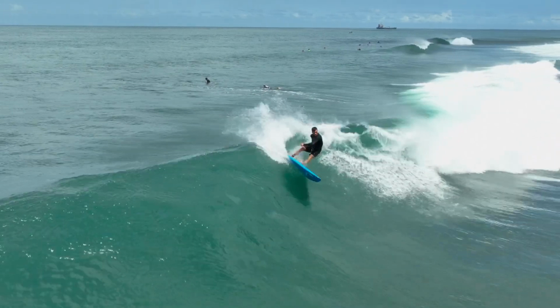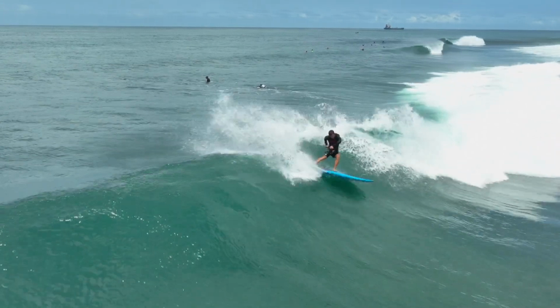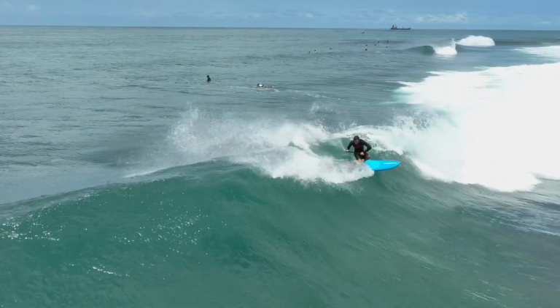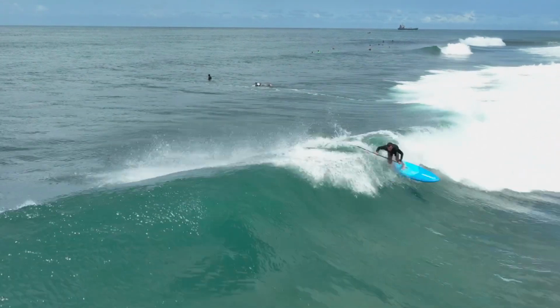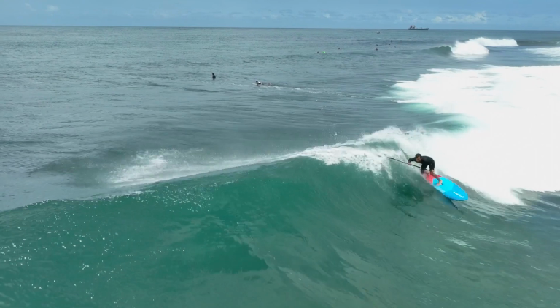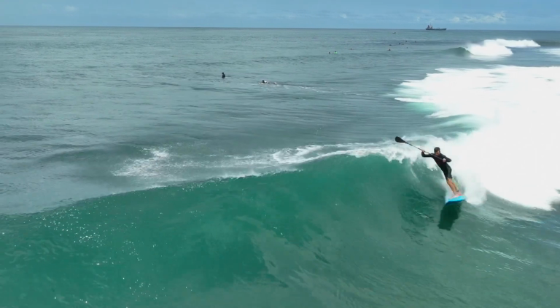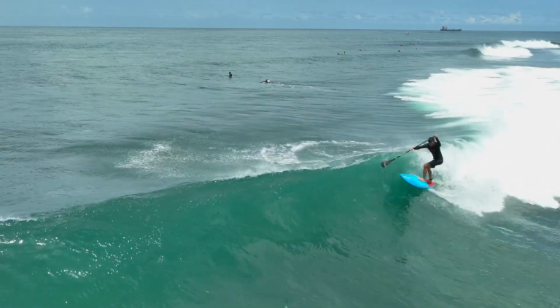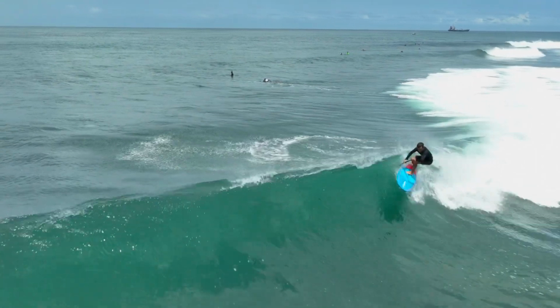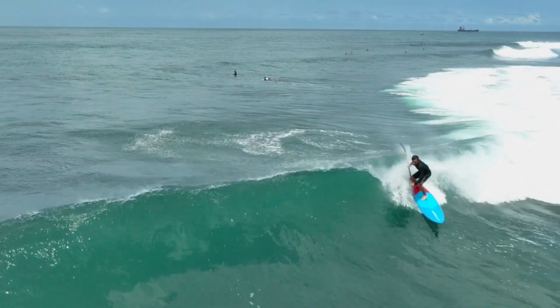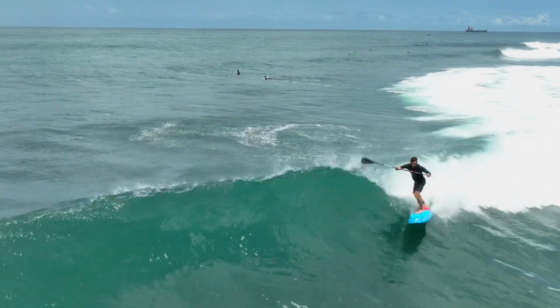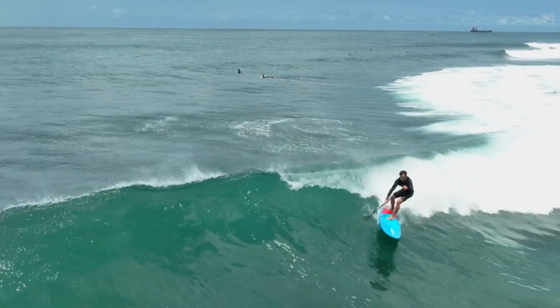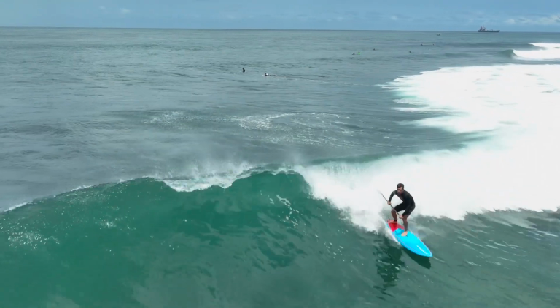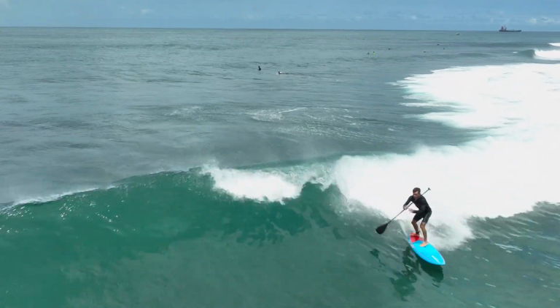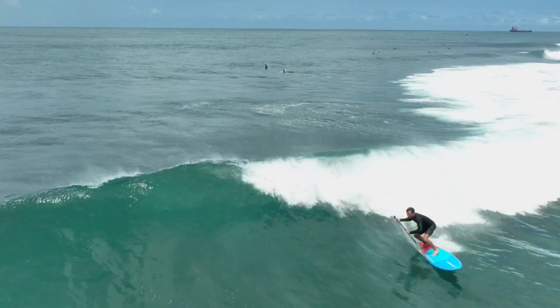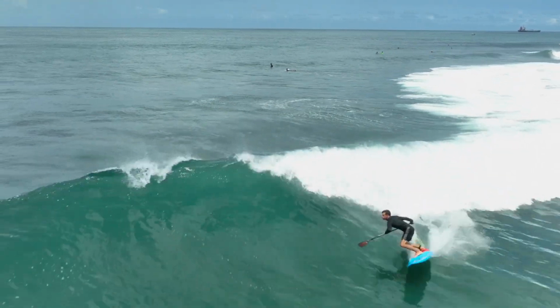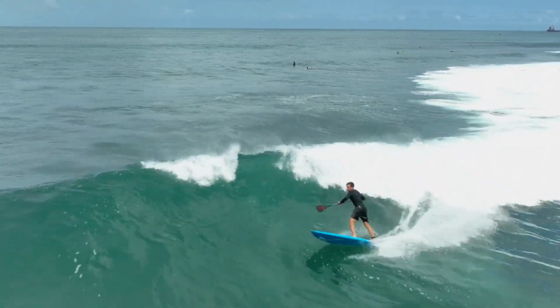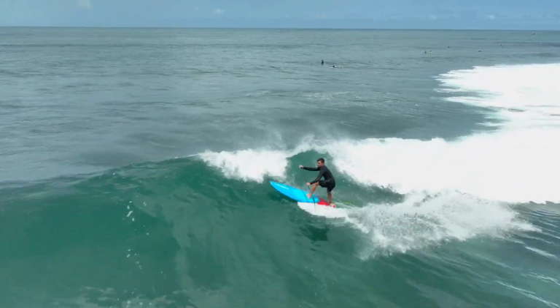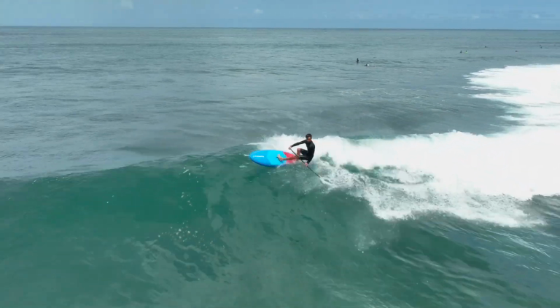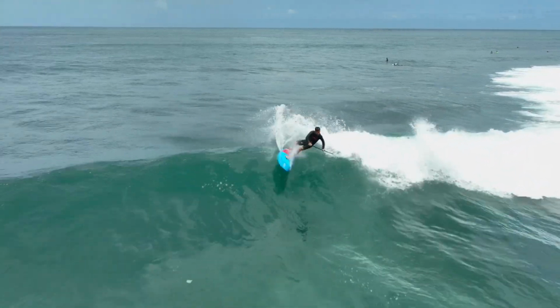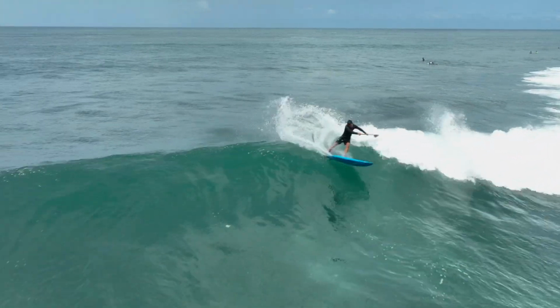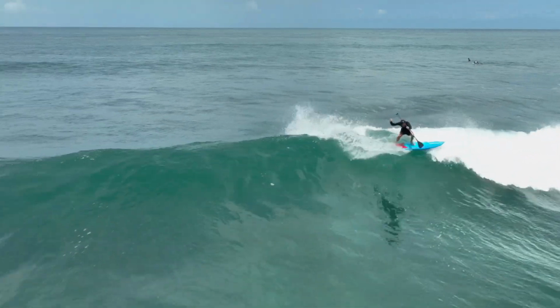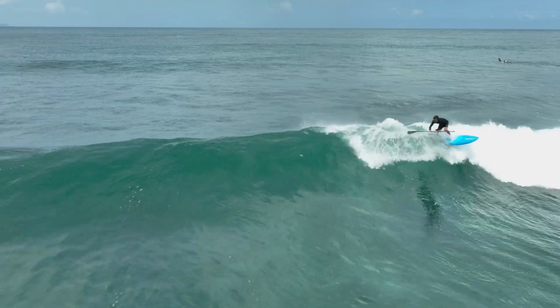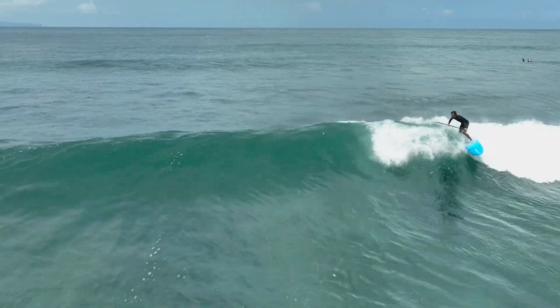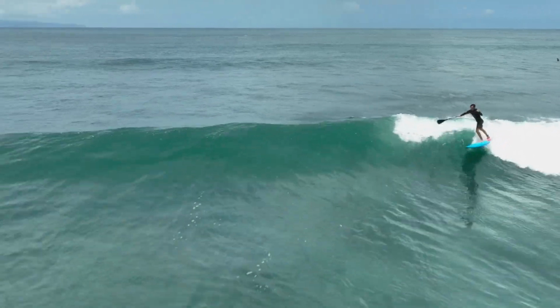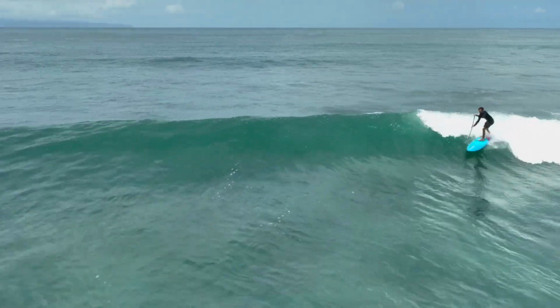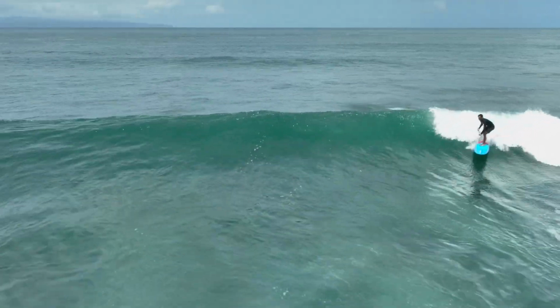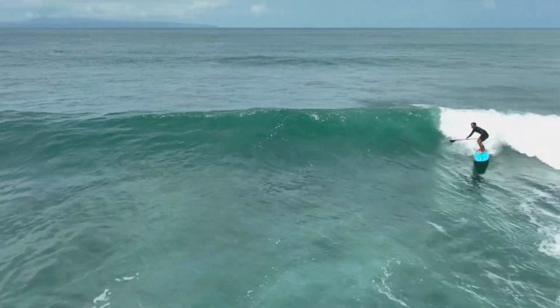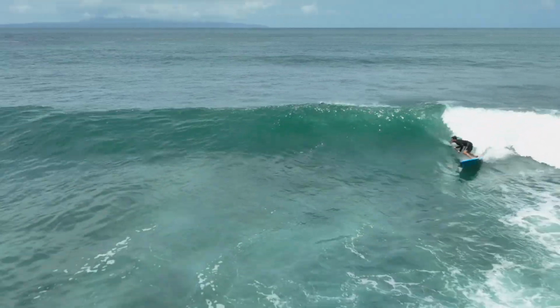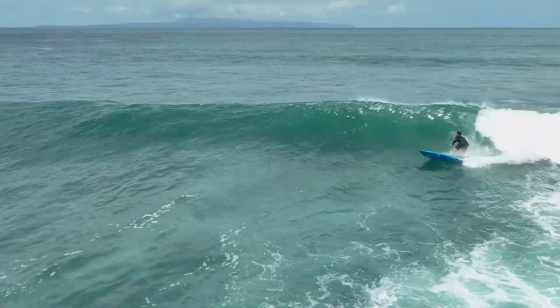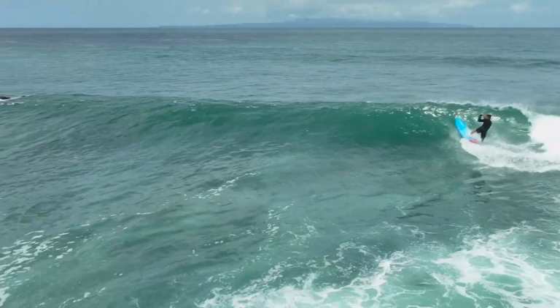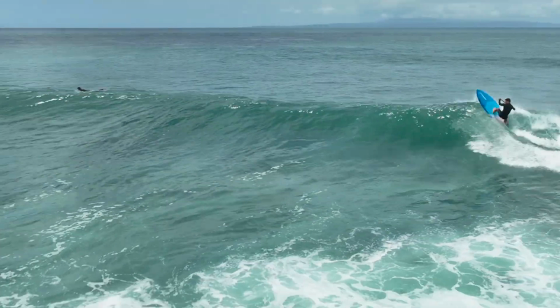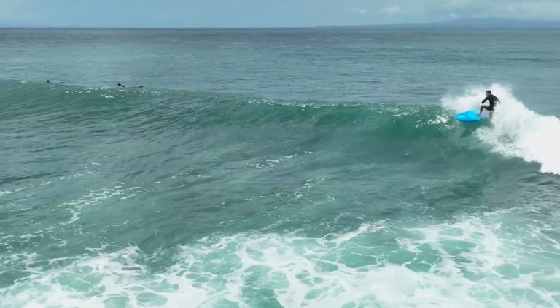He's just finished winning the APP Gran Canaria competition, and so this board is all designed around that highest performance surfing.